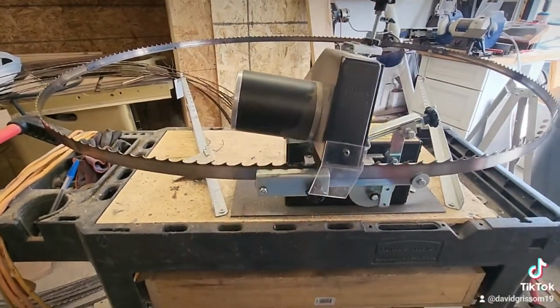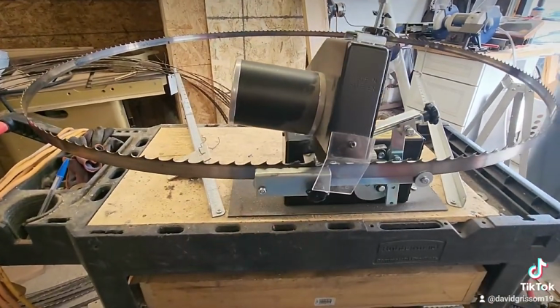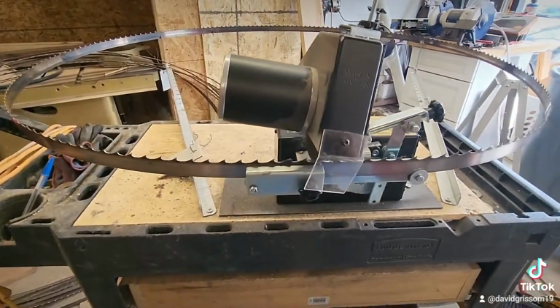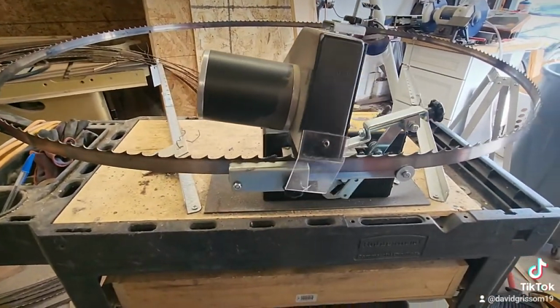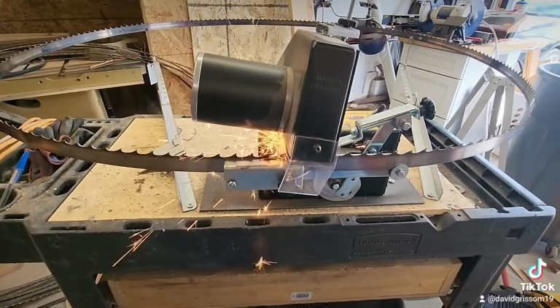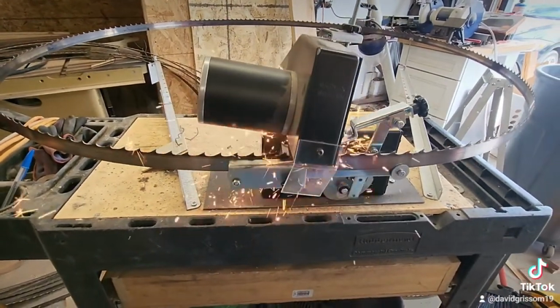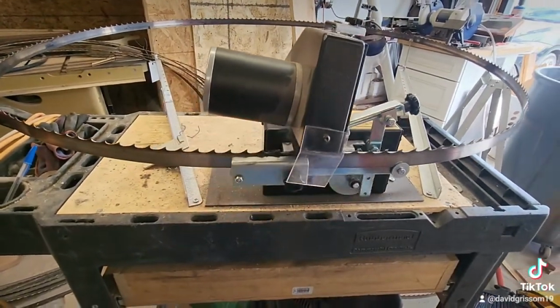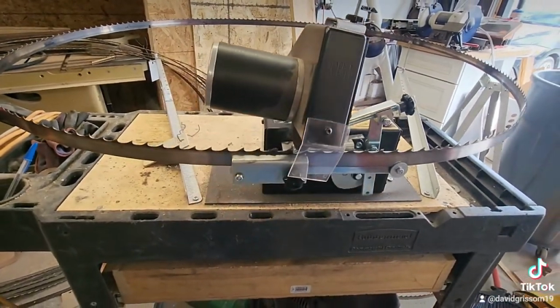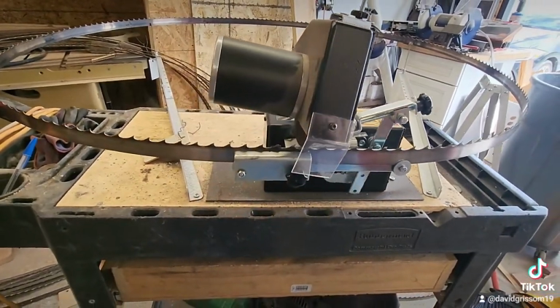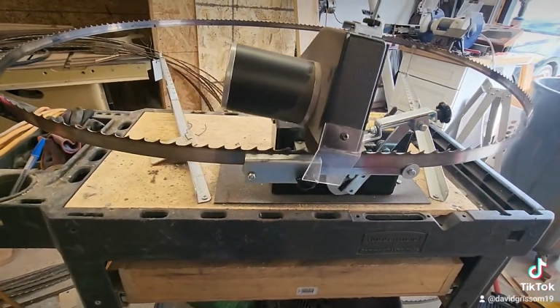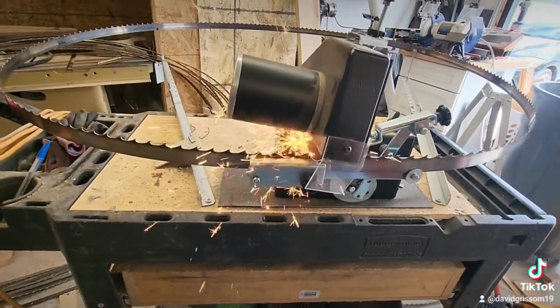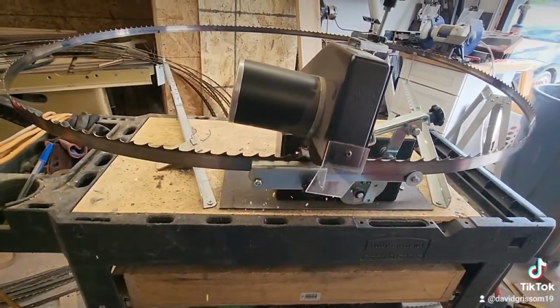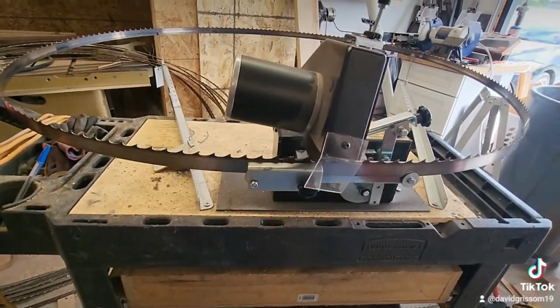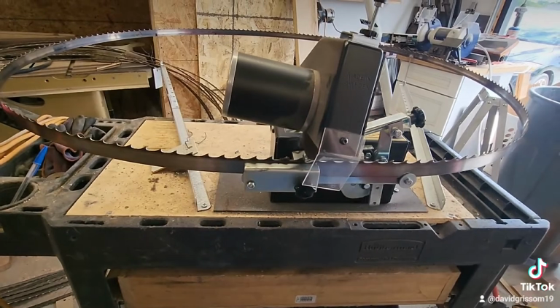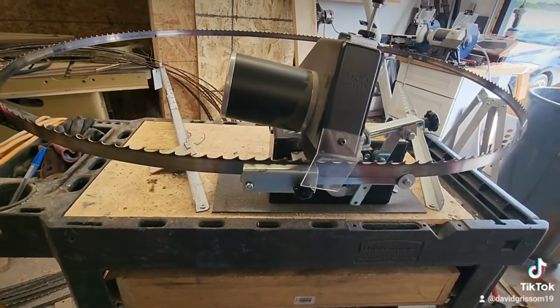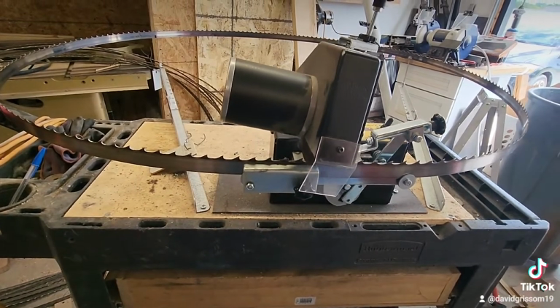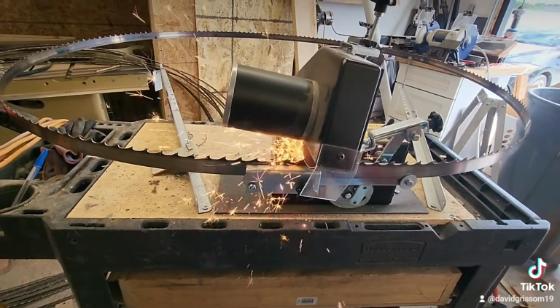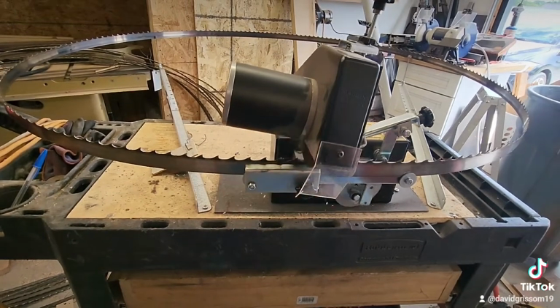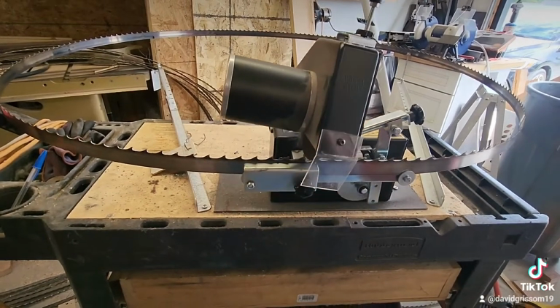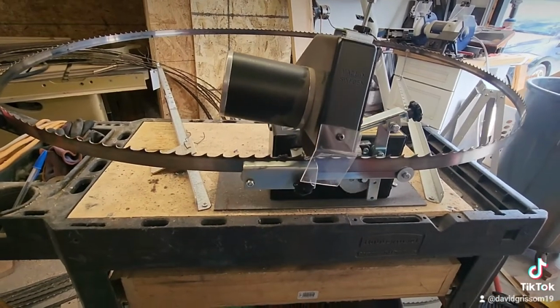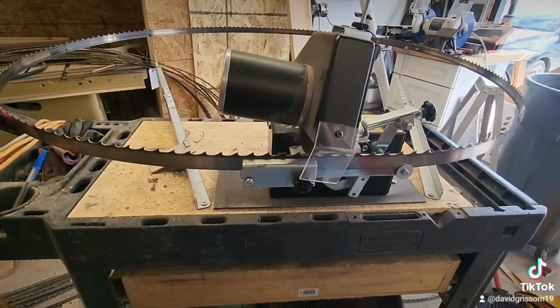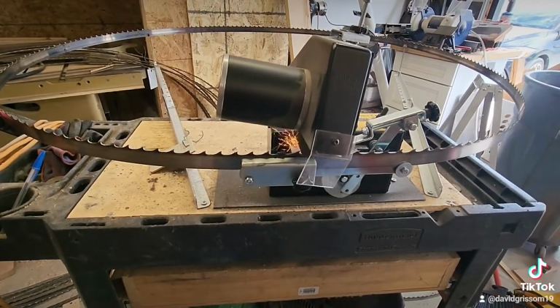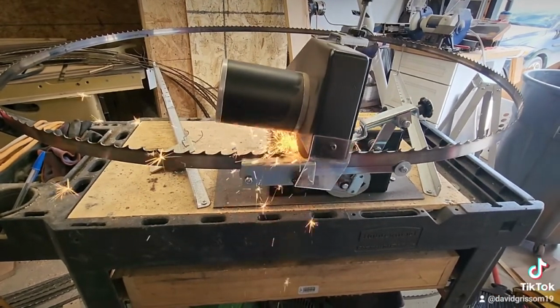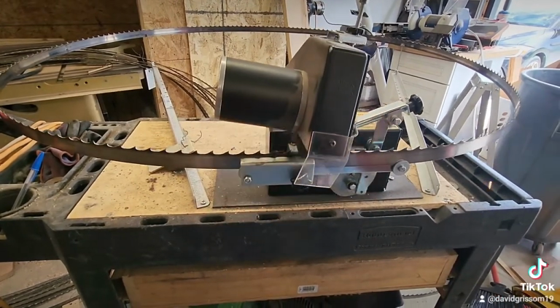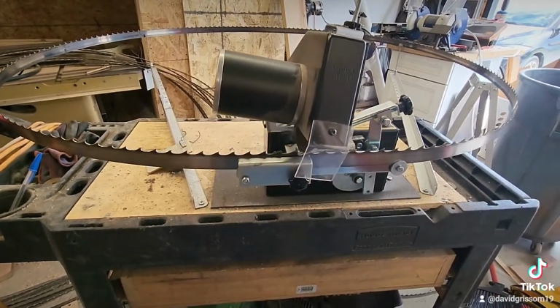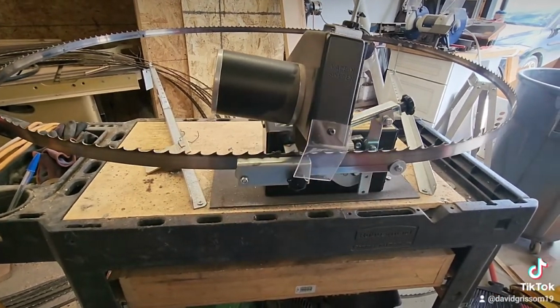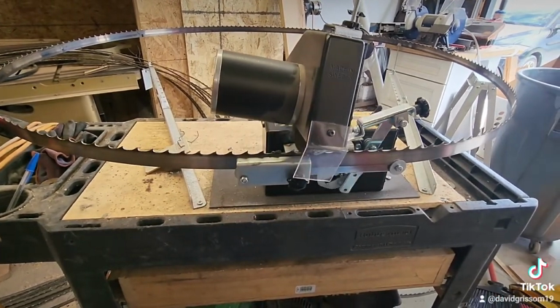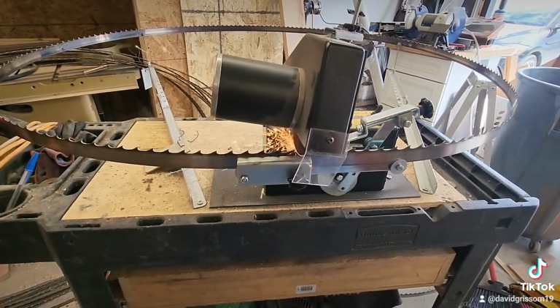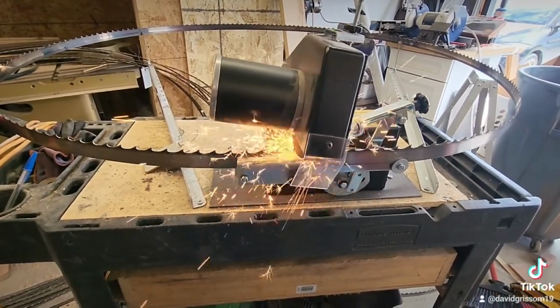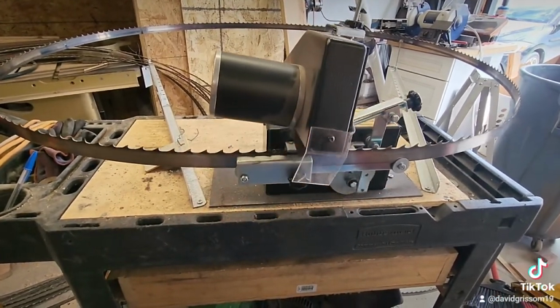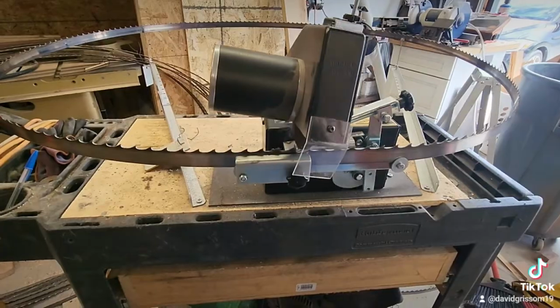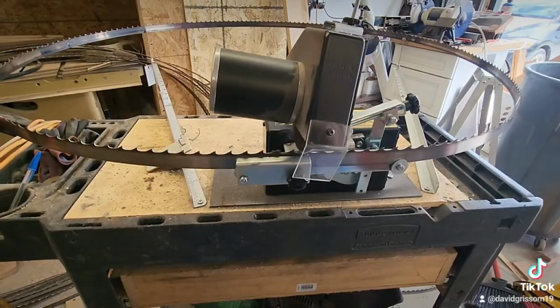I wanted to be able to sharpen blades and have it sturdy. This thing is a beast now and it'll do one of these blades in about seven minutes.